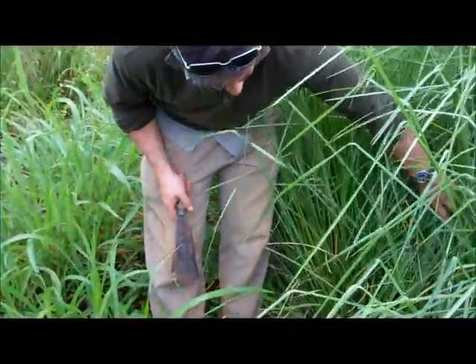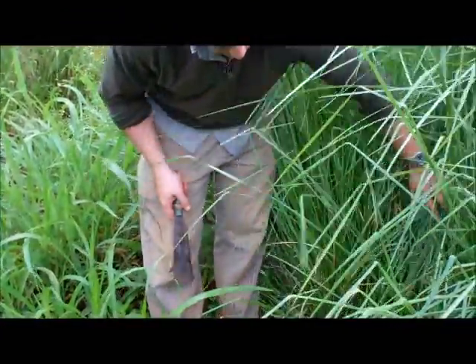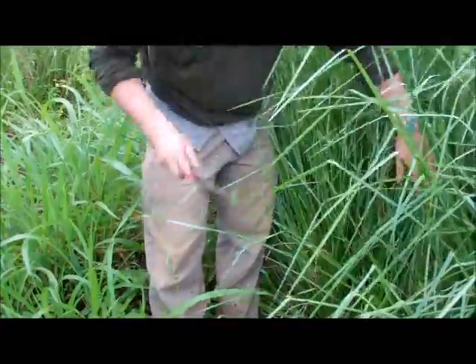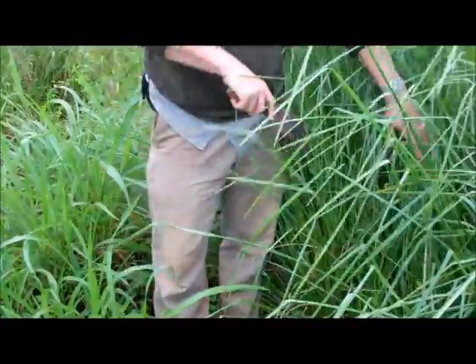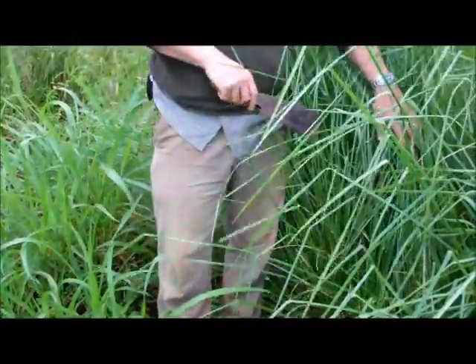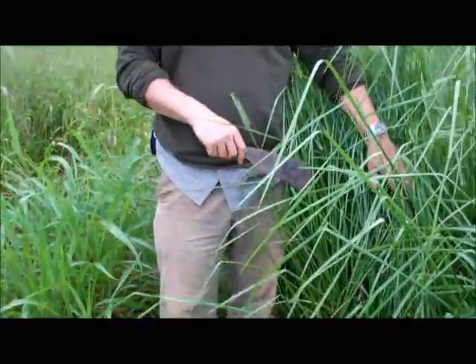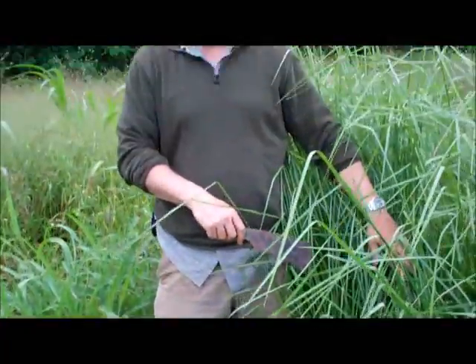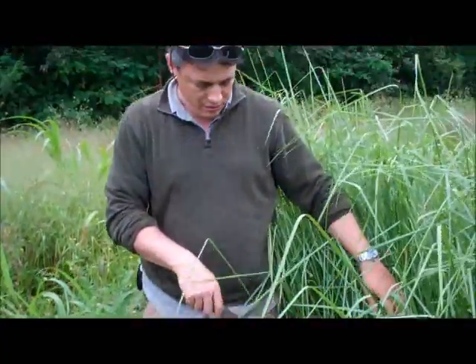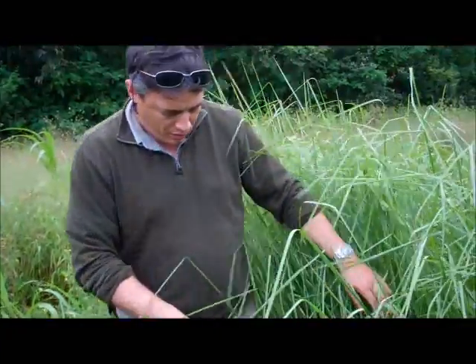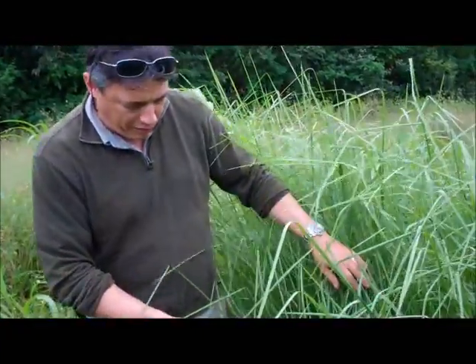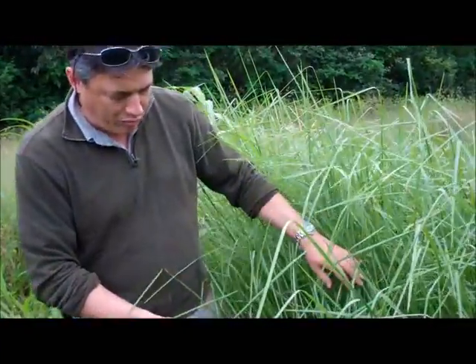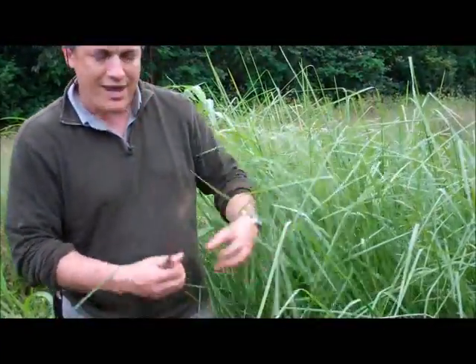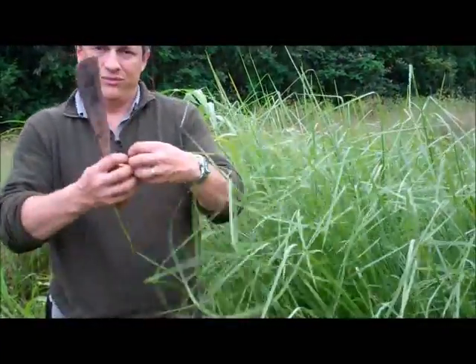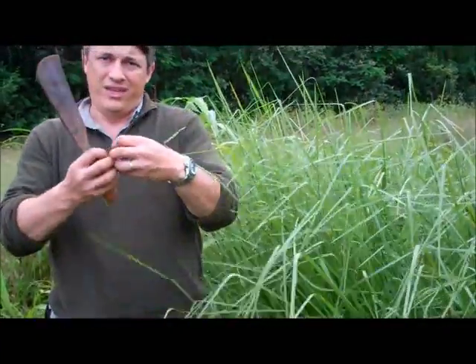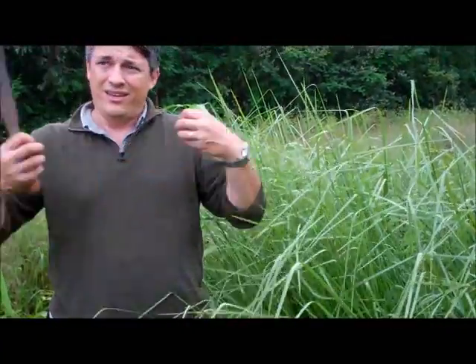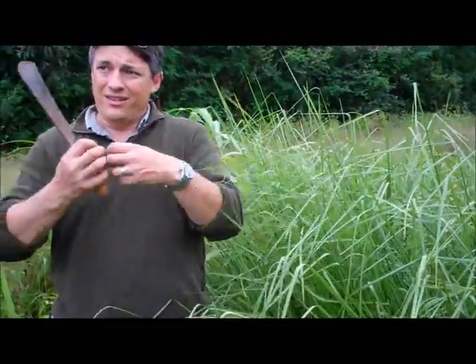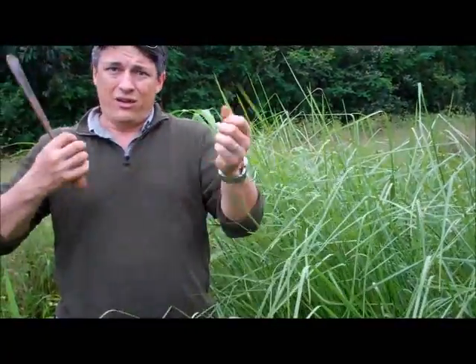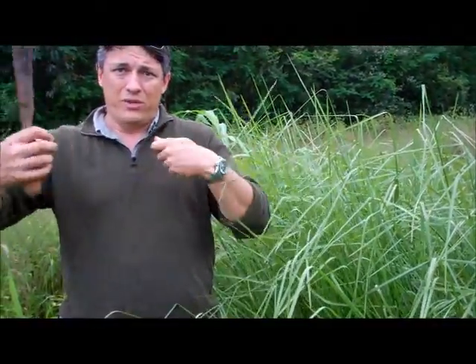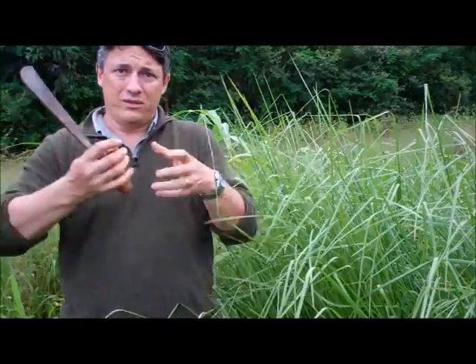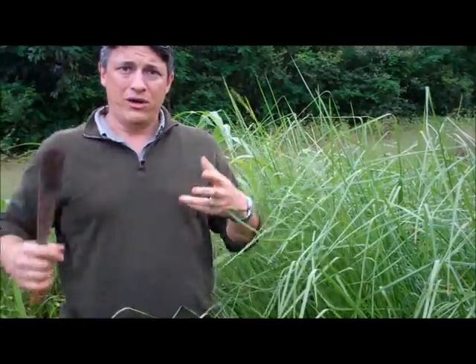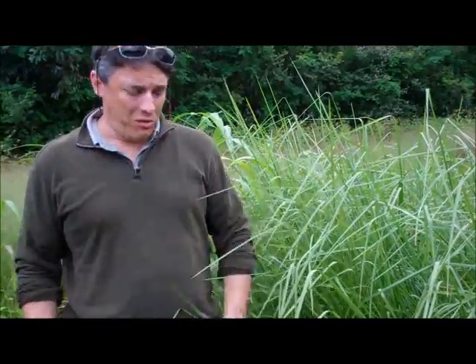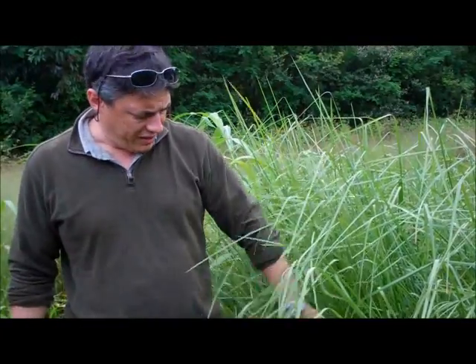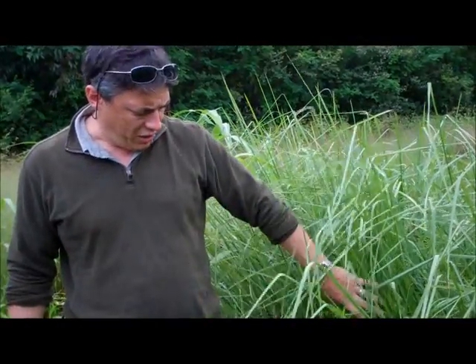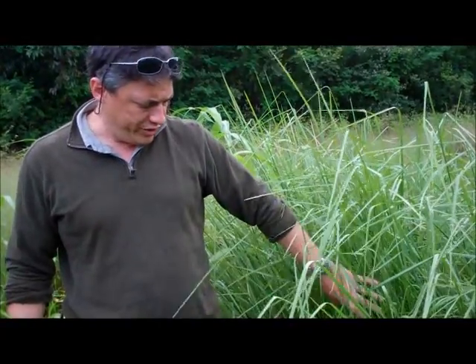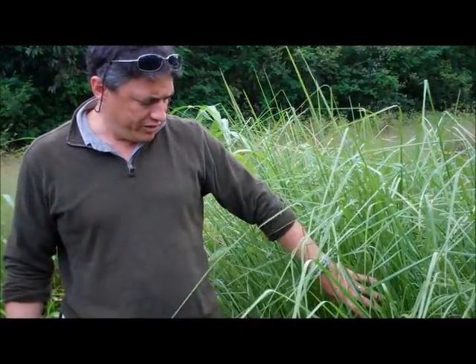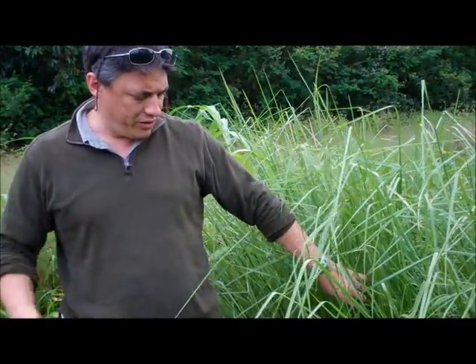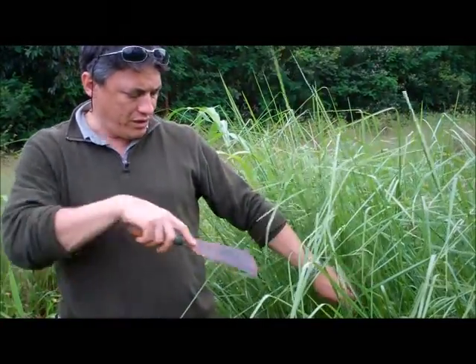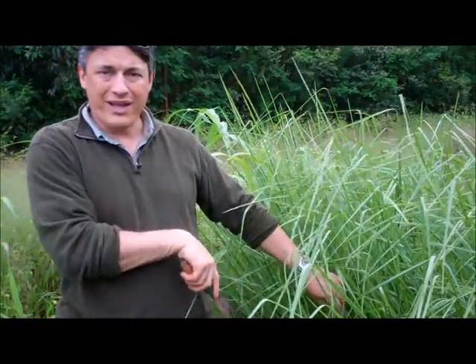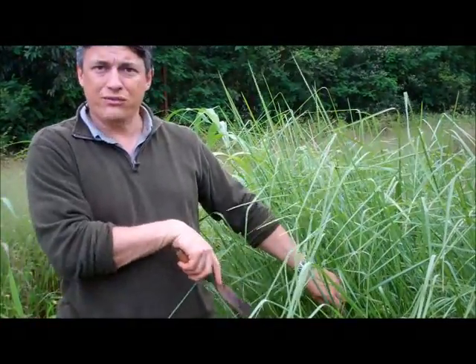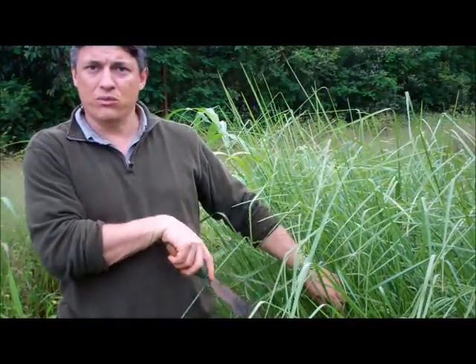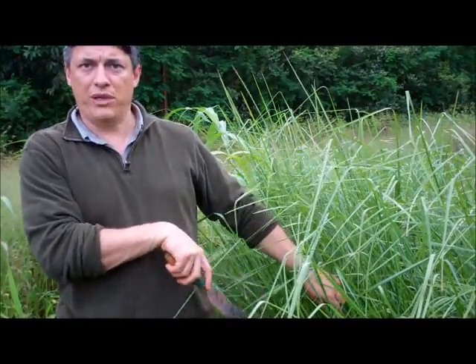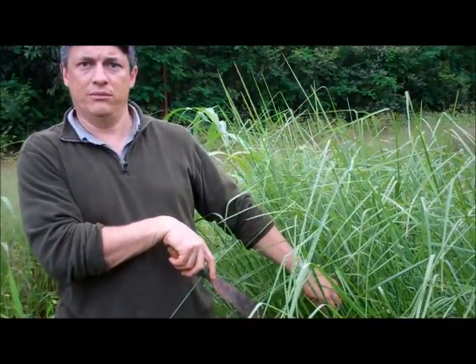We're going to pull one up today. We pull up one plant, take all the pieces apart, and probably get a hundred different plantings from this one plant.